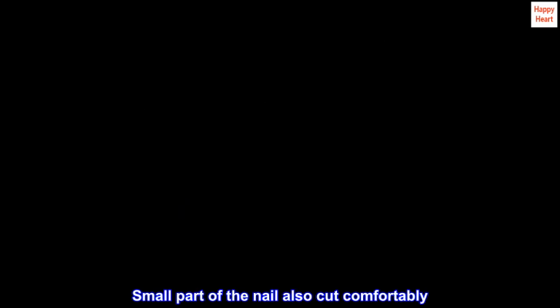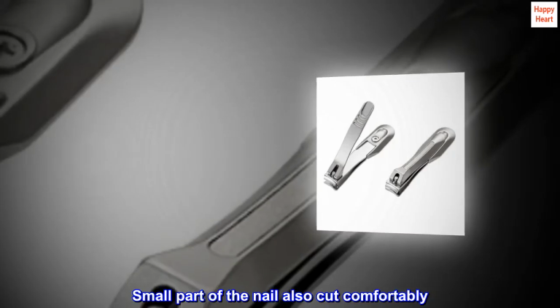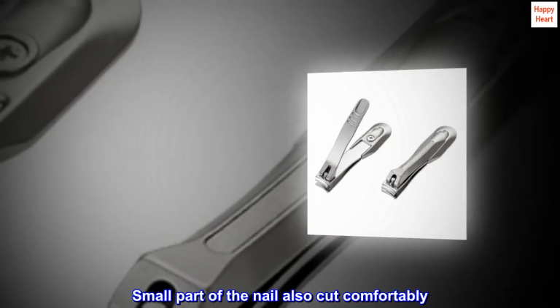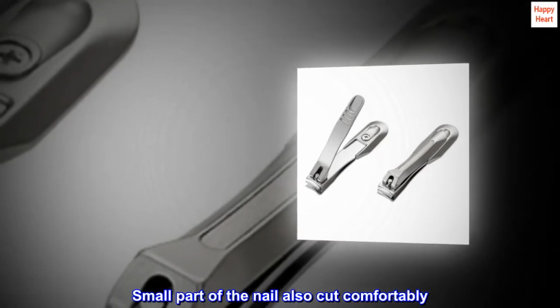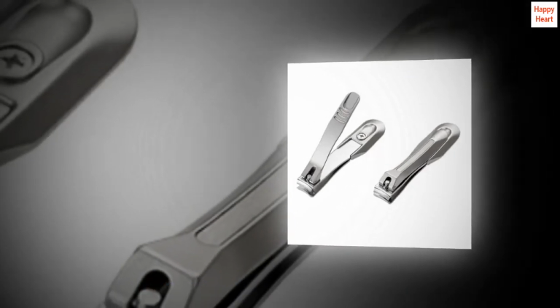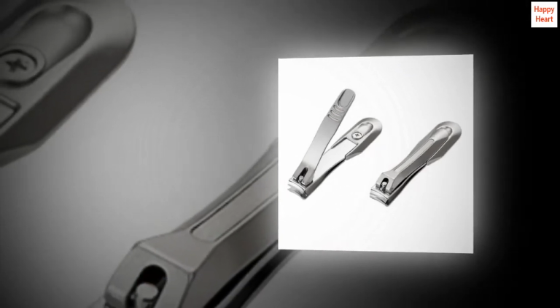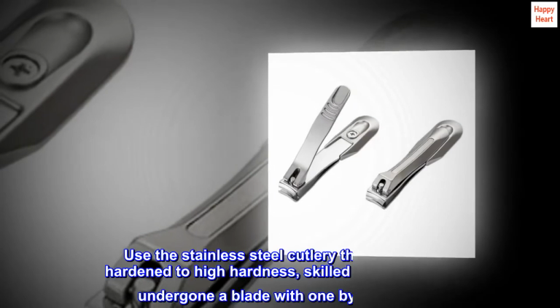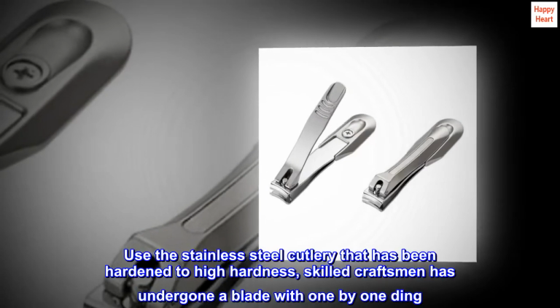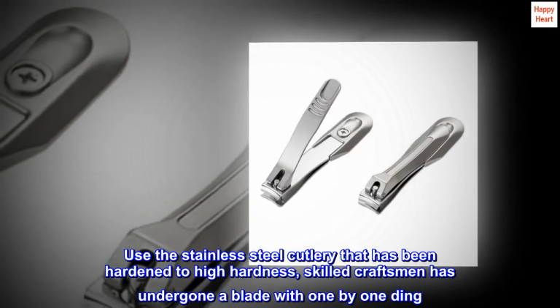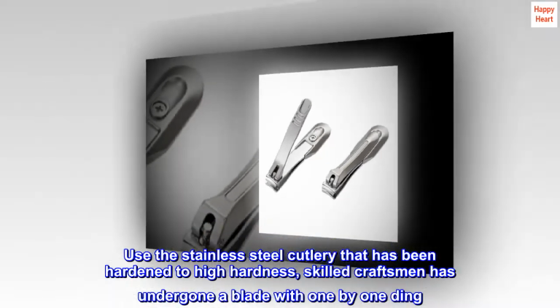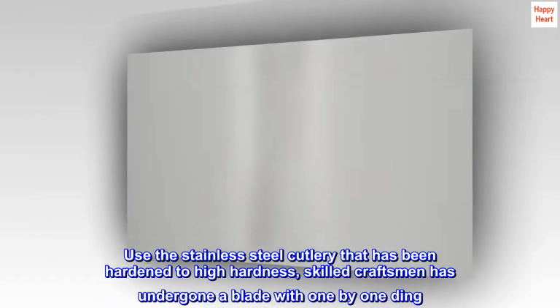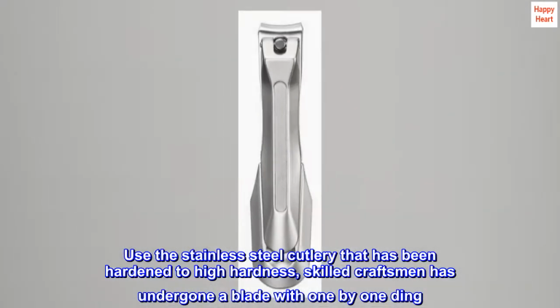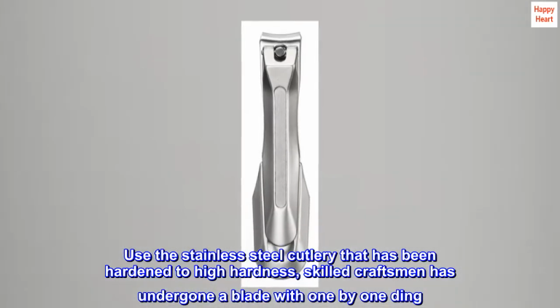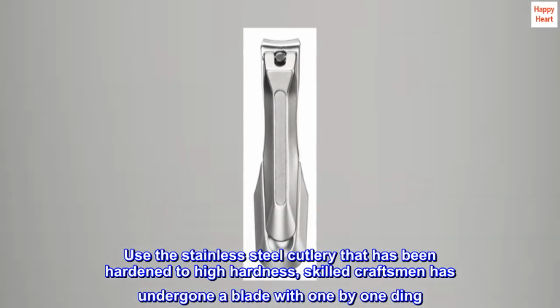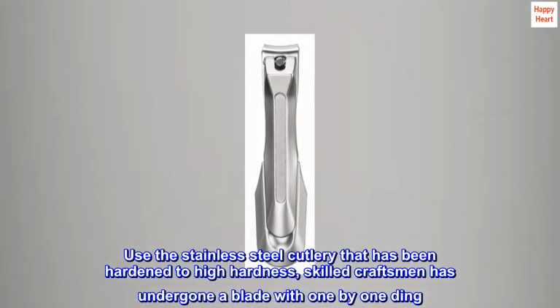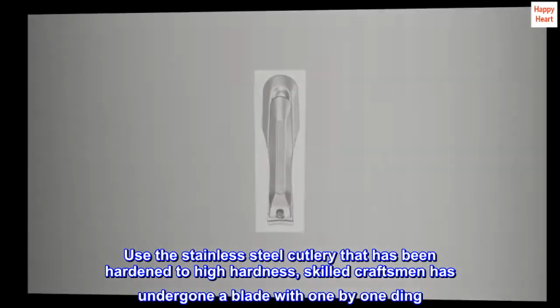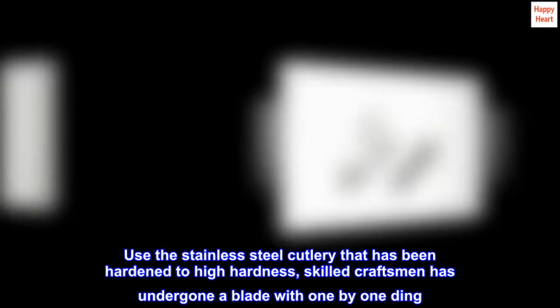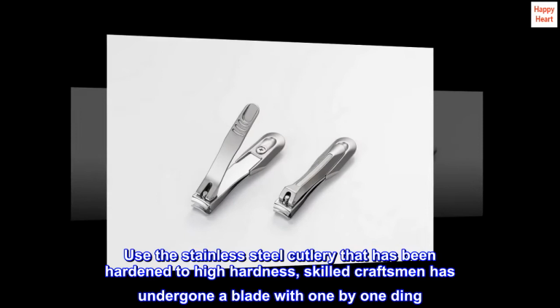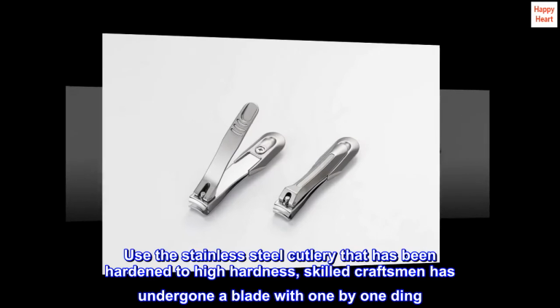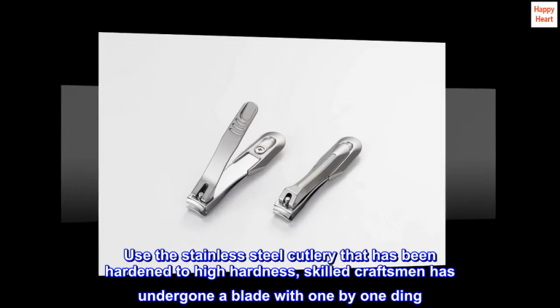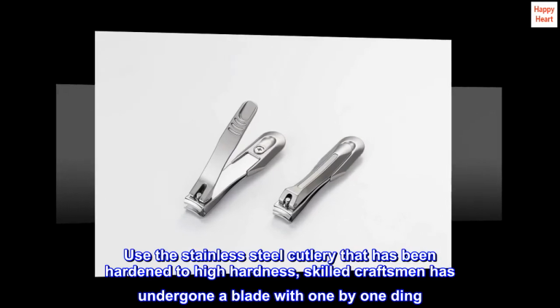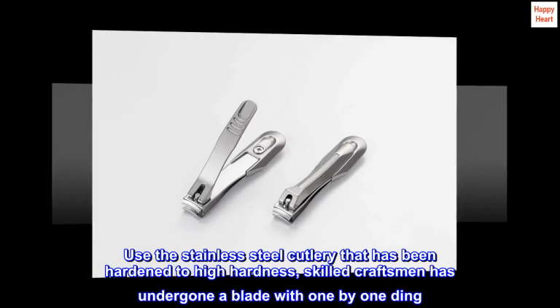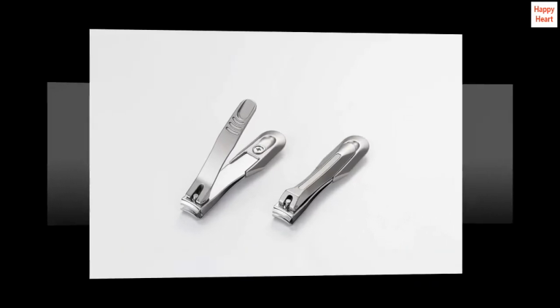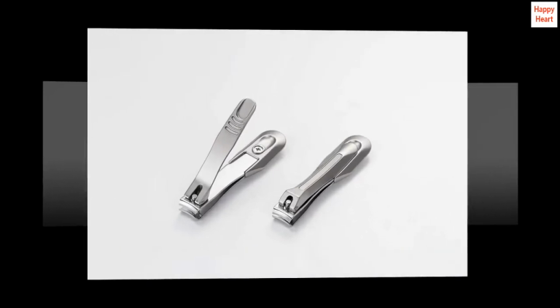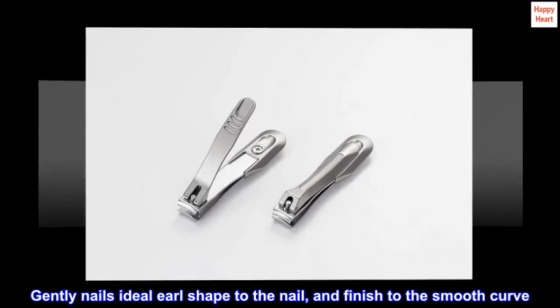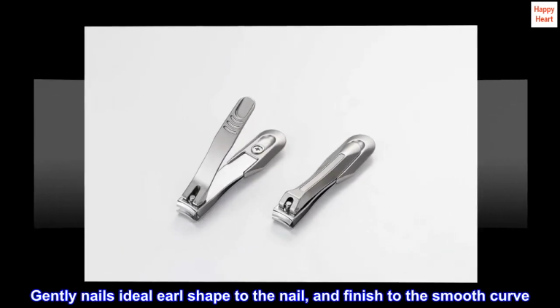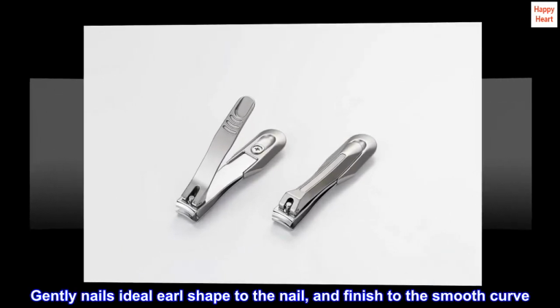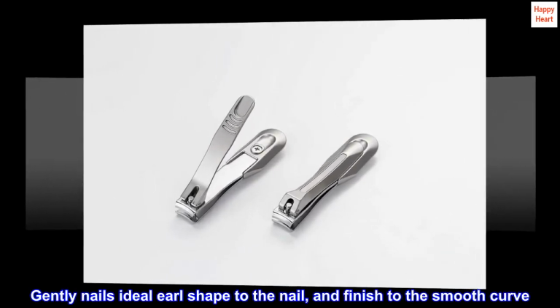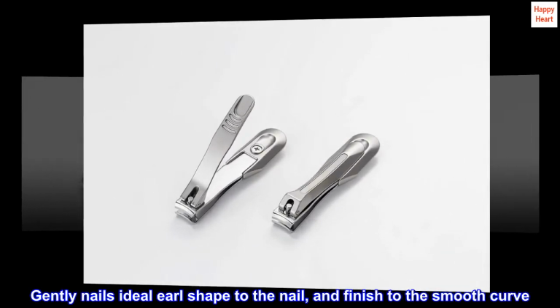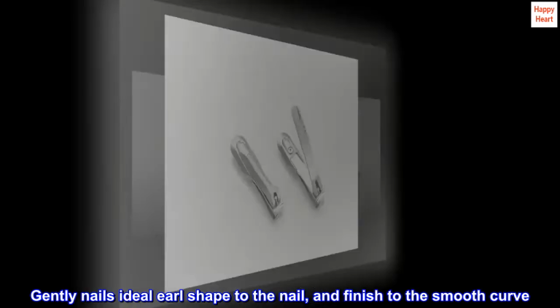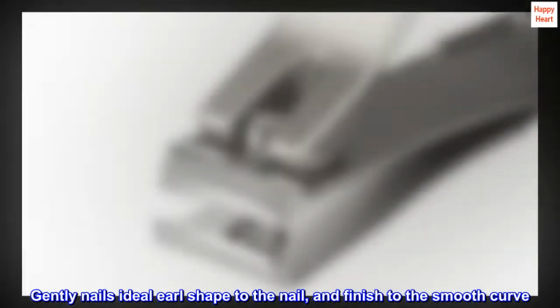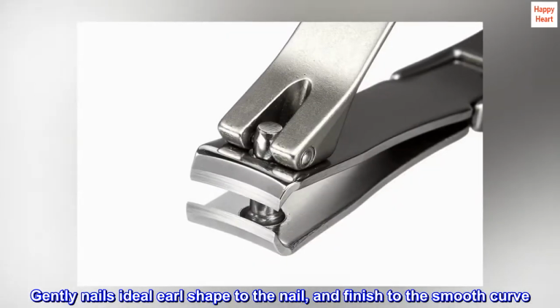Use the stainless steel cutlery that has been hardened to high hardness. Skilled craftsmen have undergone blade finishing one by one. Gently shapes the nail to the ideal earl curve, finishing to a smooth curve.